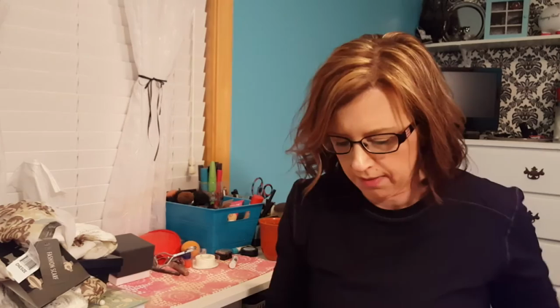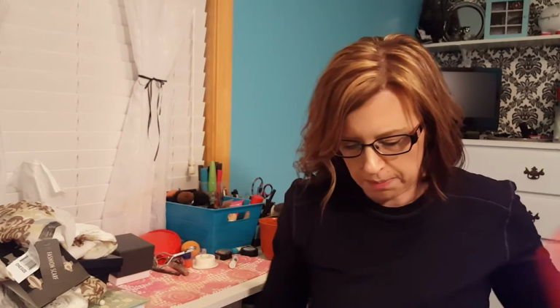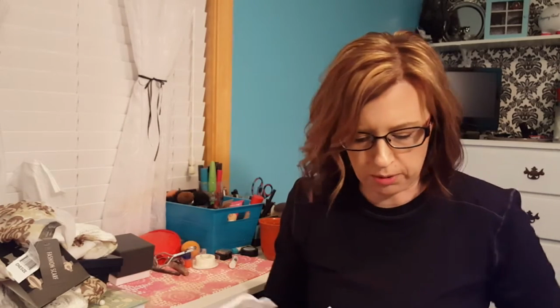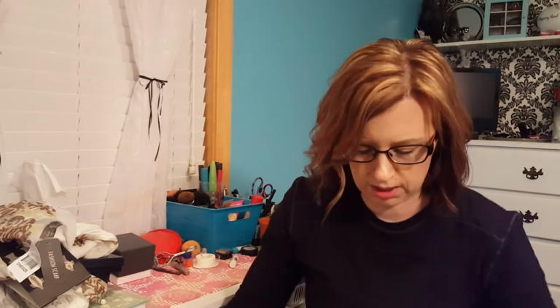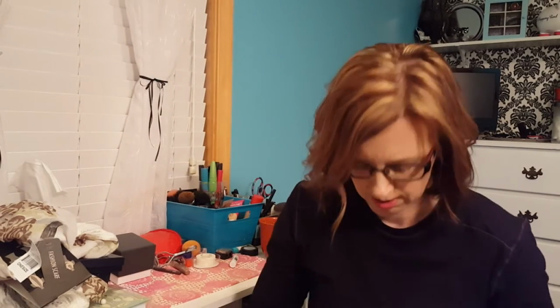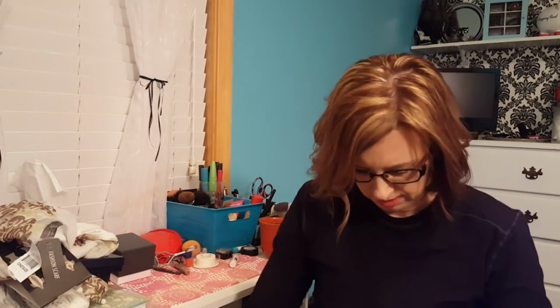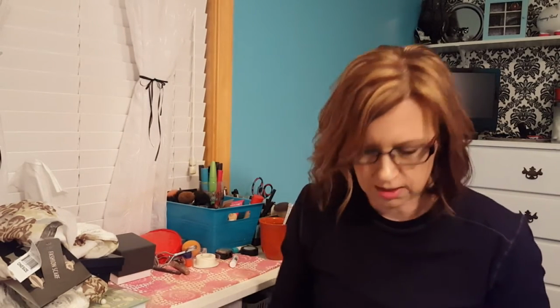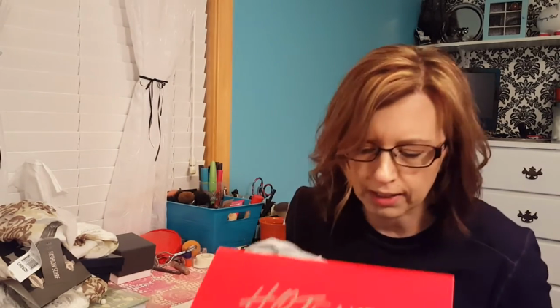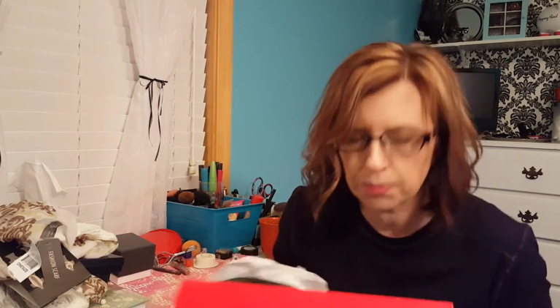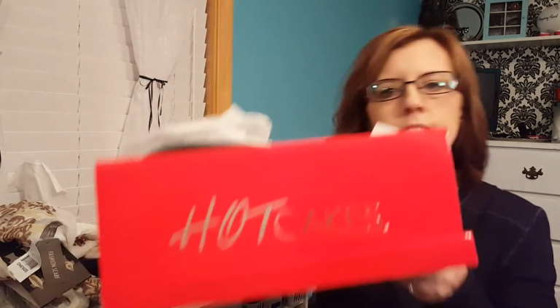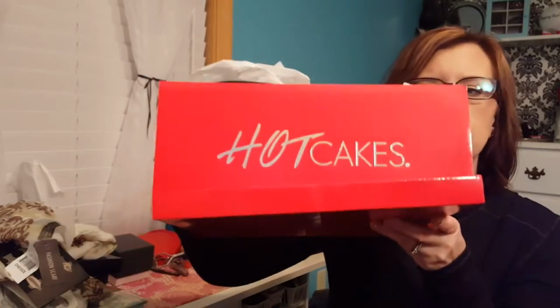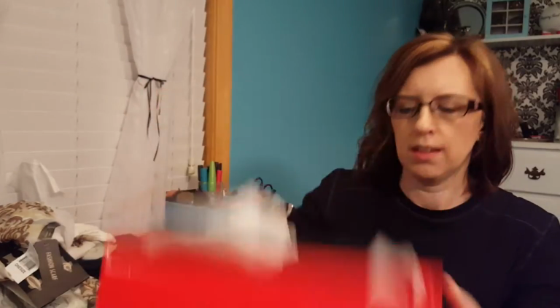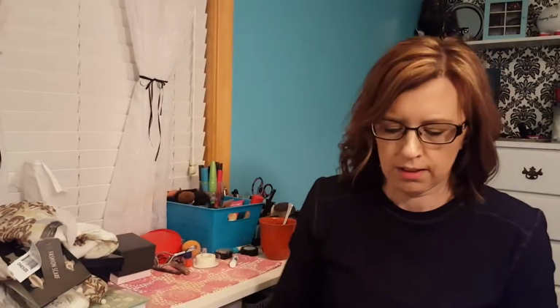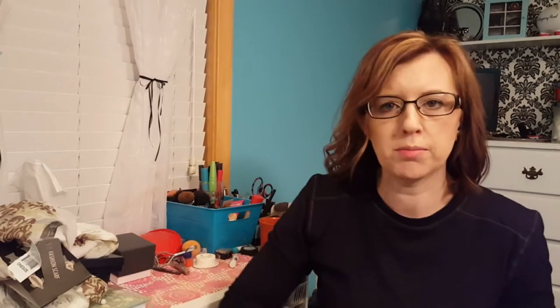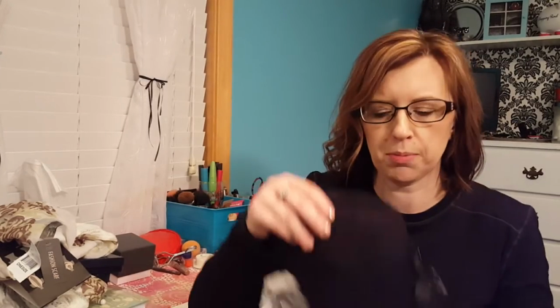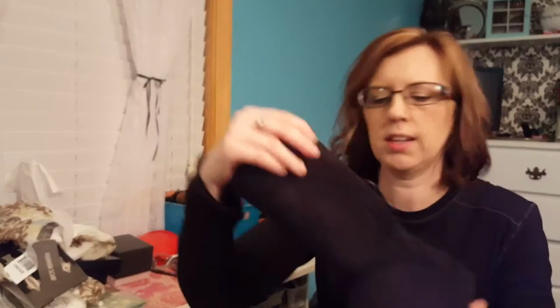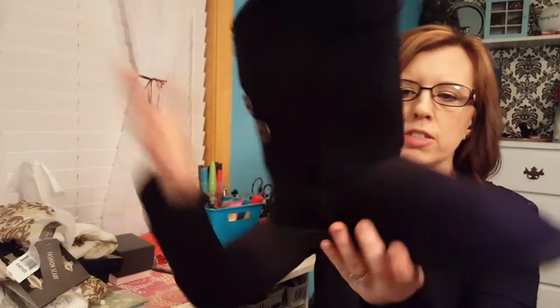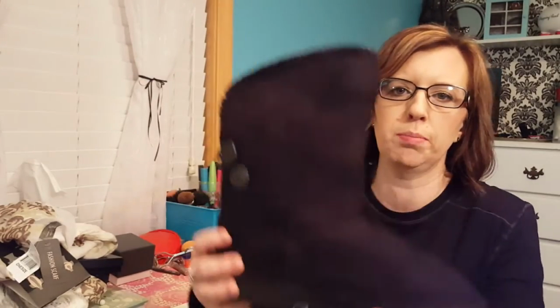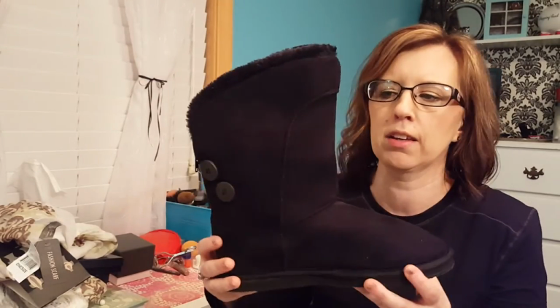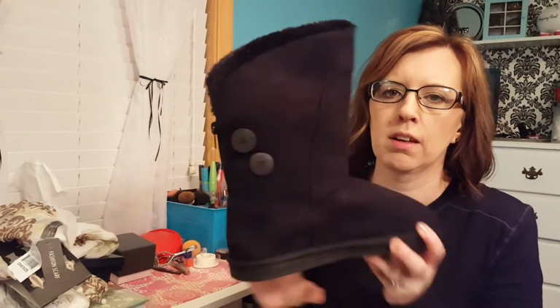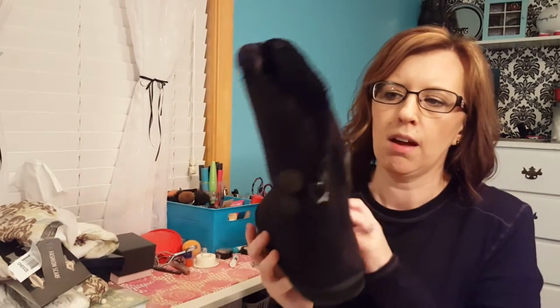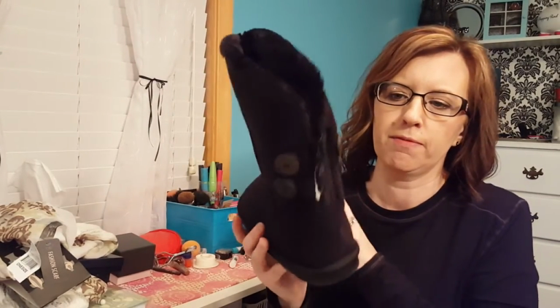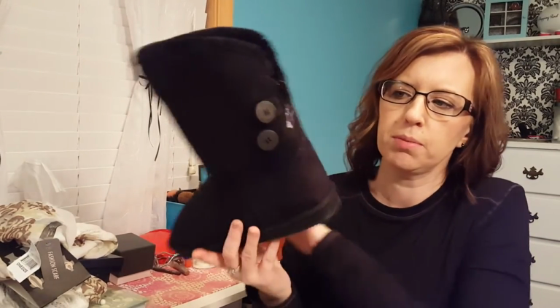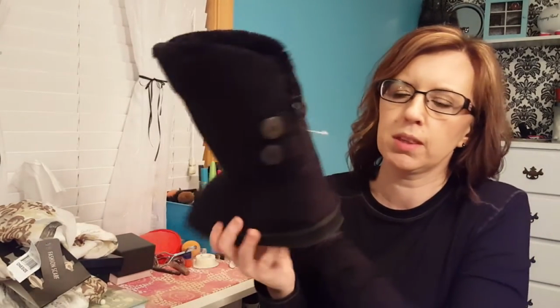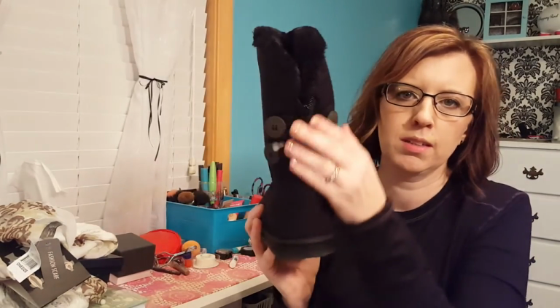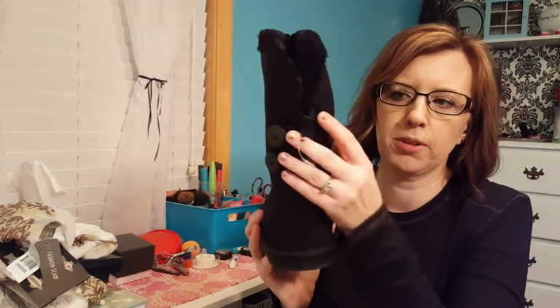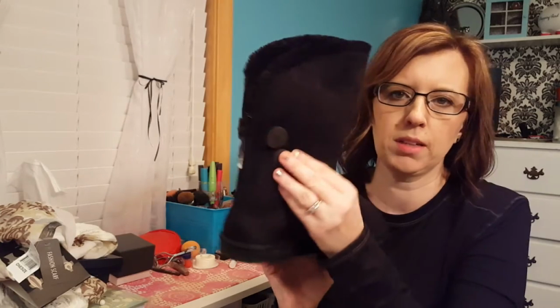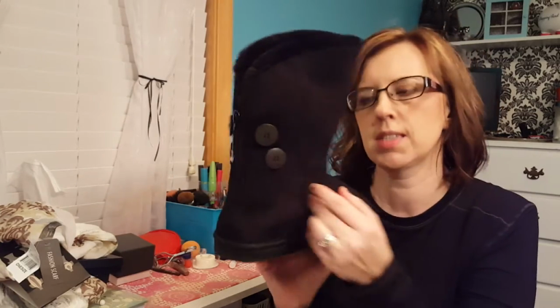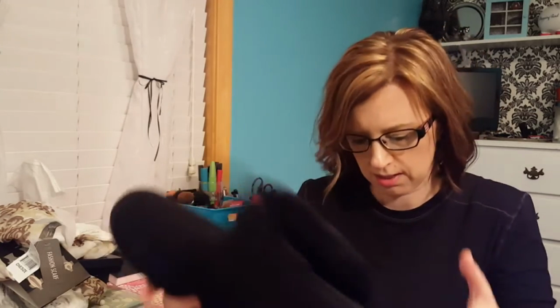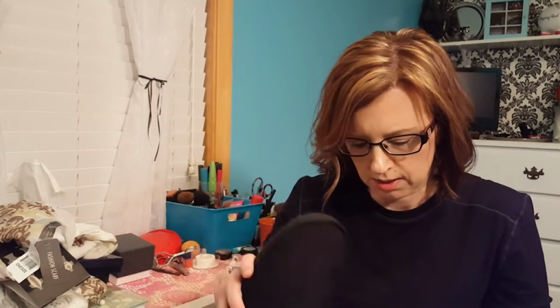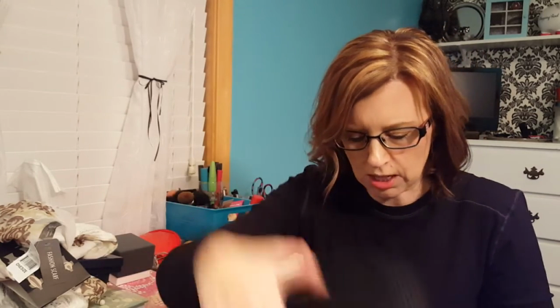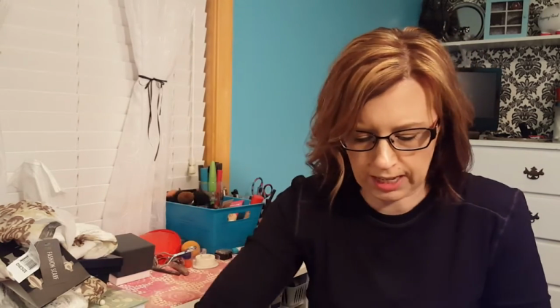They also got me a pair of boots. This is the Hot Cakes brand, they're from Shoe Department. They're just a little black fuzzy boot with a zipper and buttons on the side — just something plain and simple.